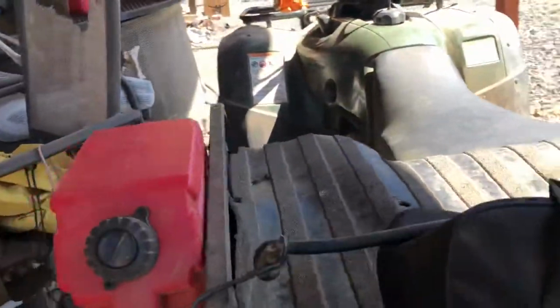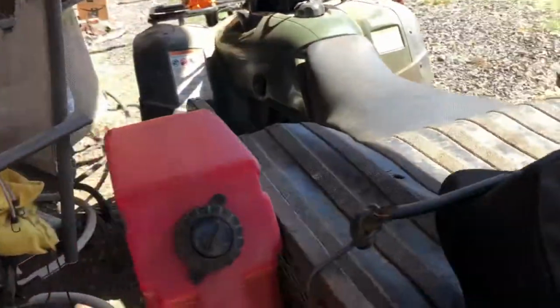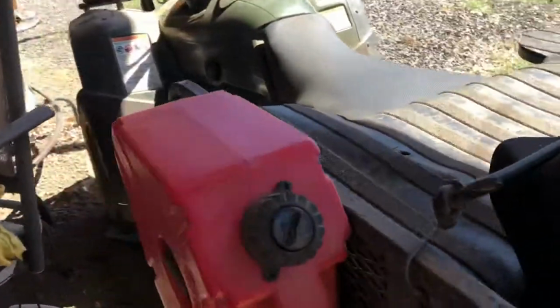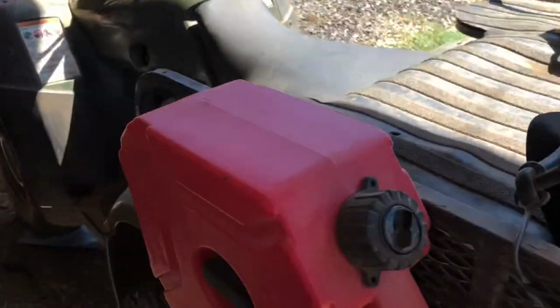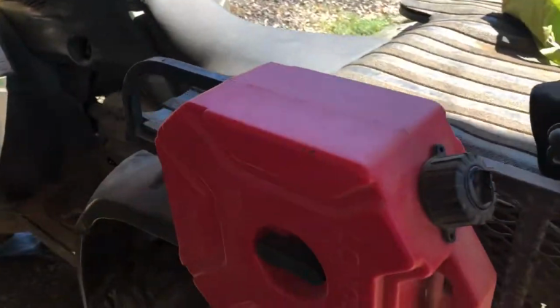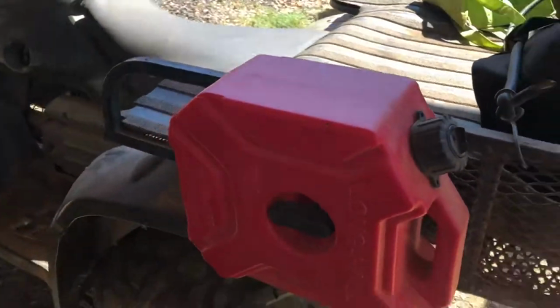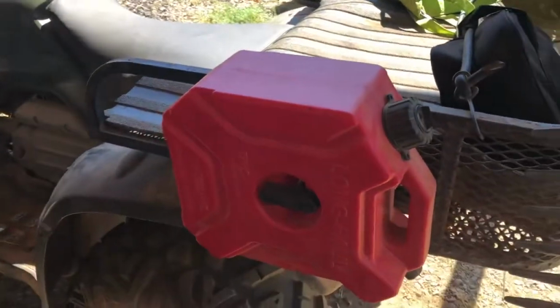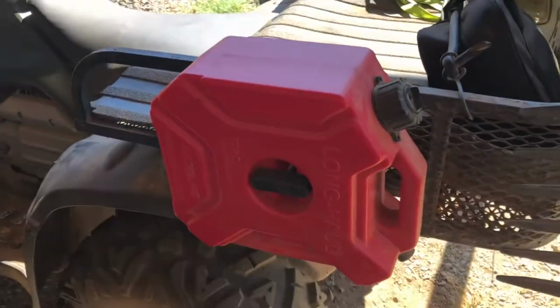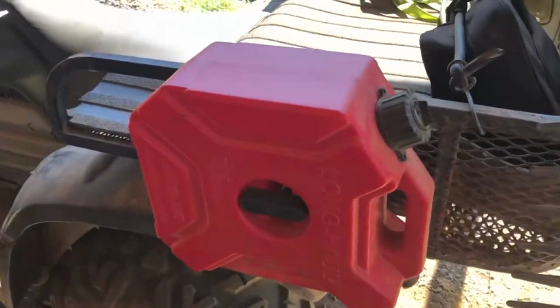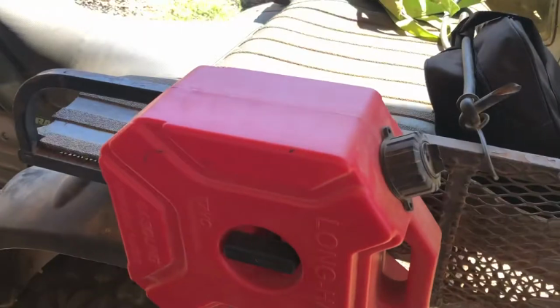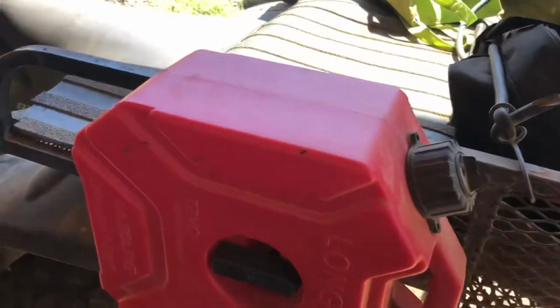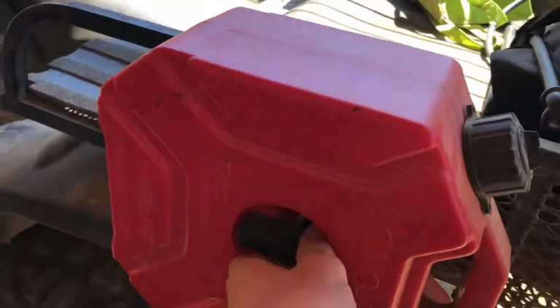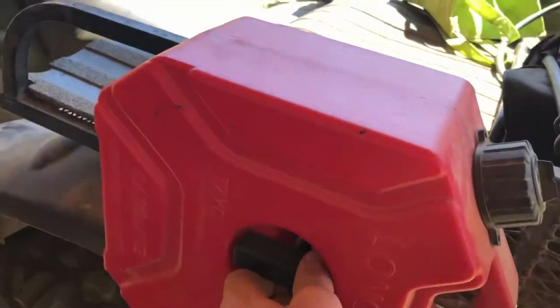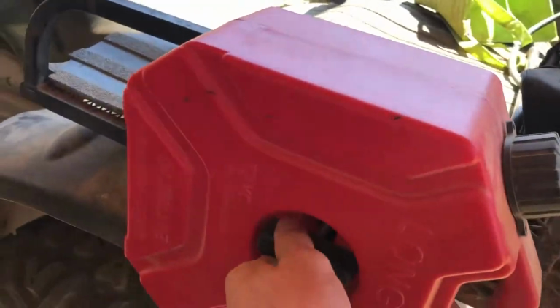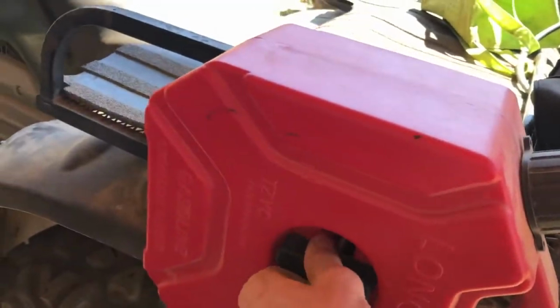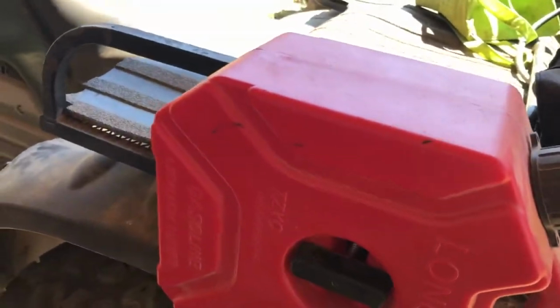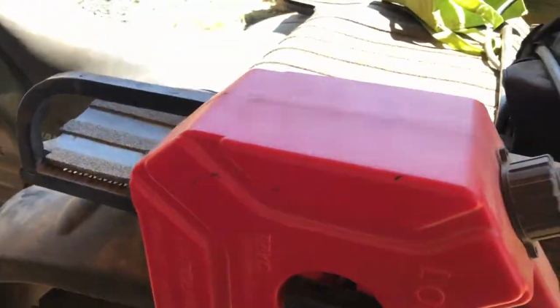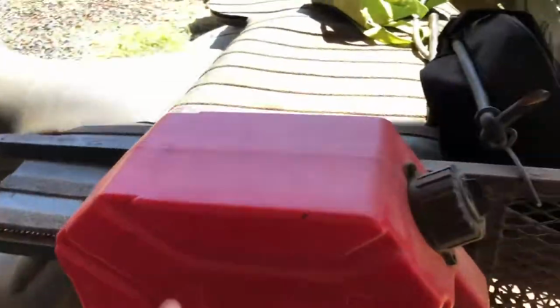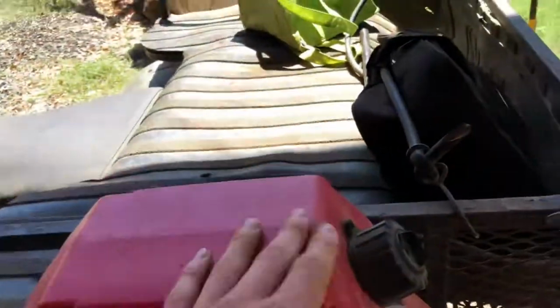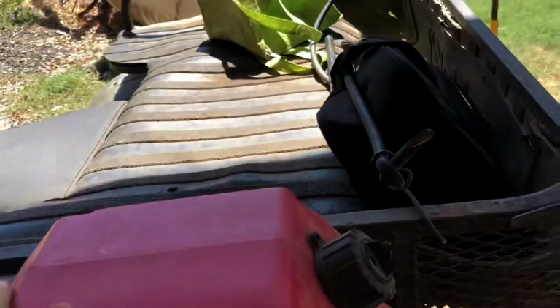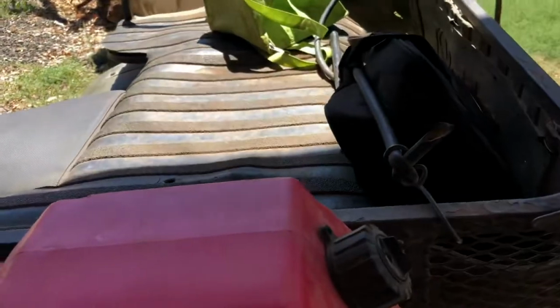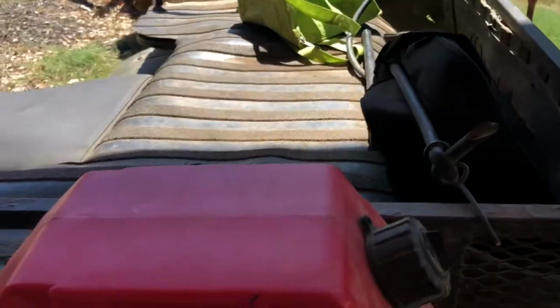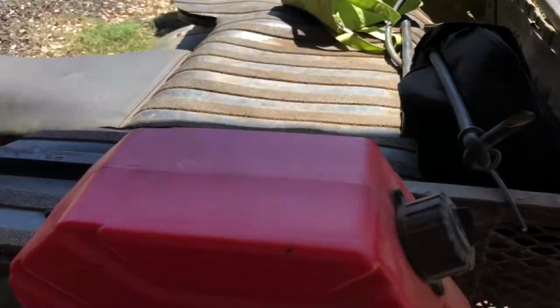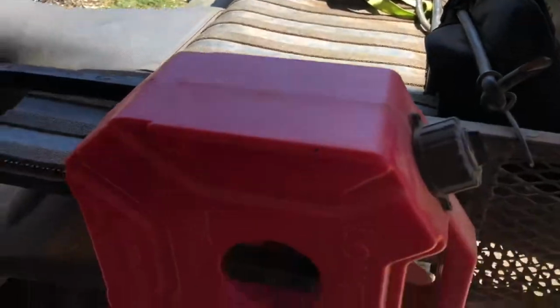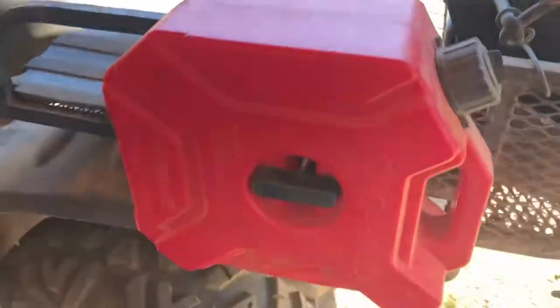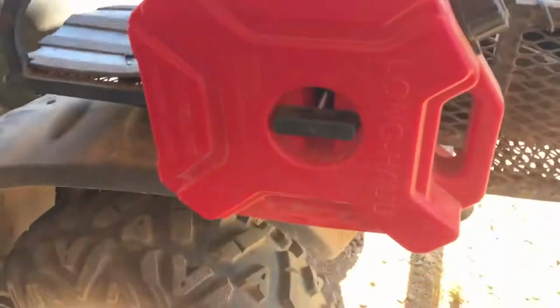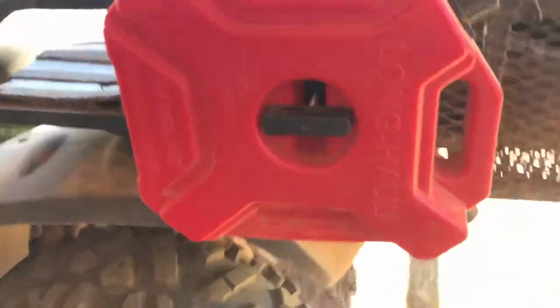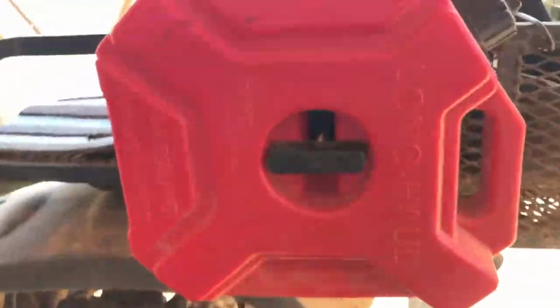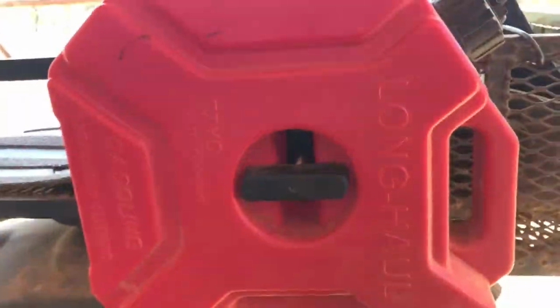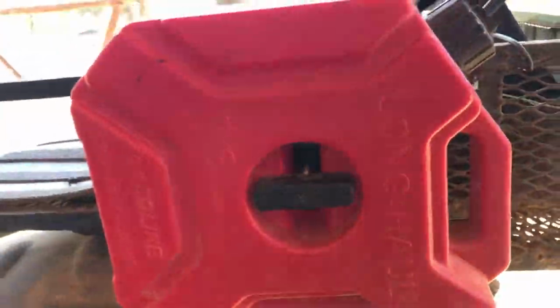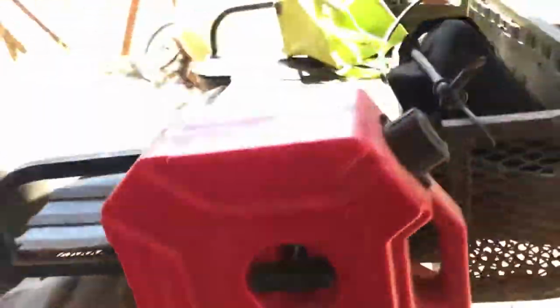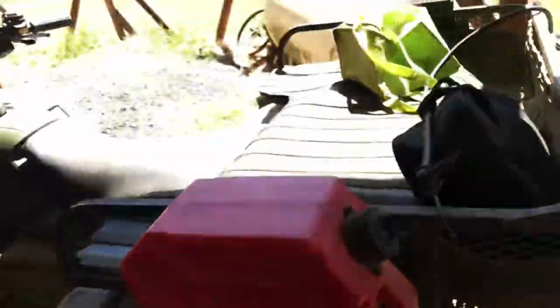This is kind of like one of those rotopacks, except it's a knockoff one, but it works fine. It's 1.3 gallons, from Amazon also.